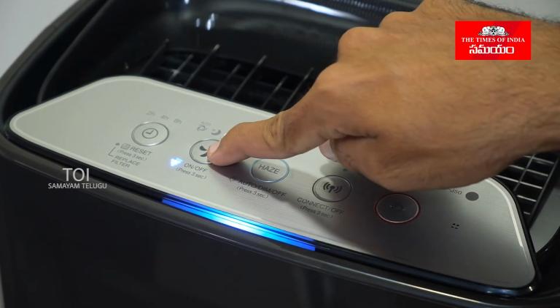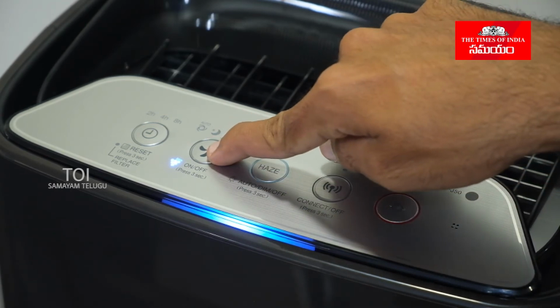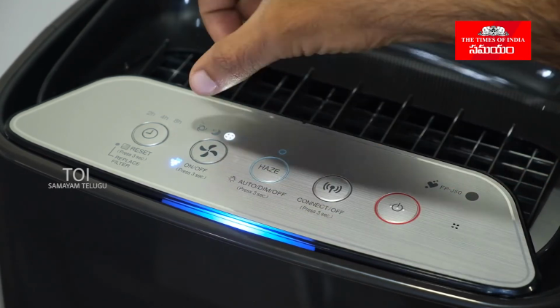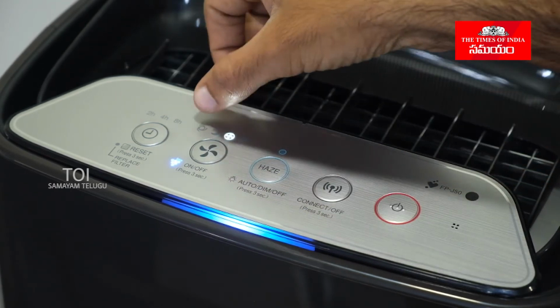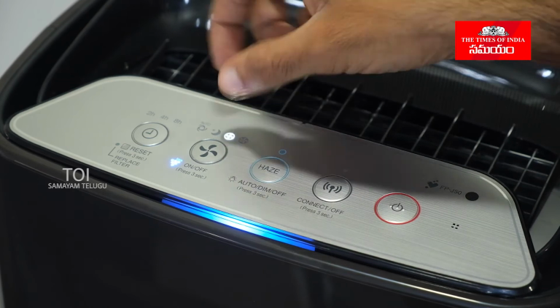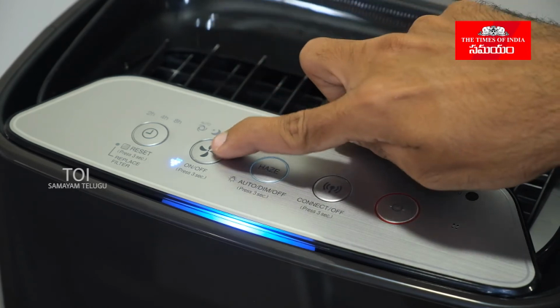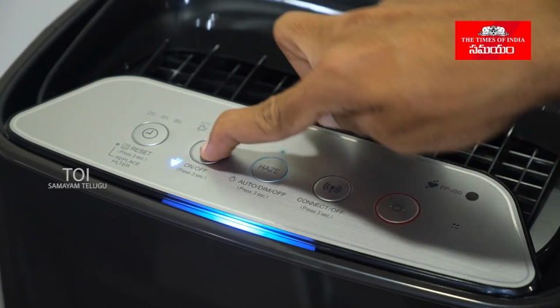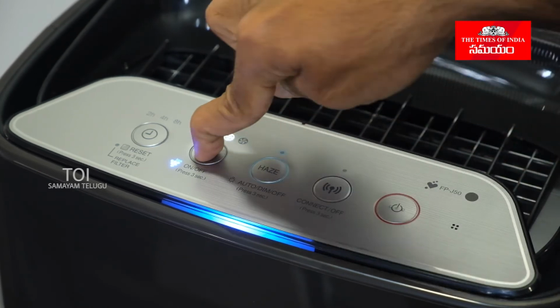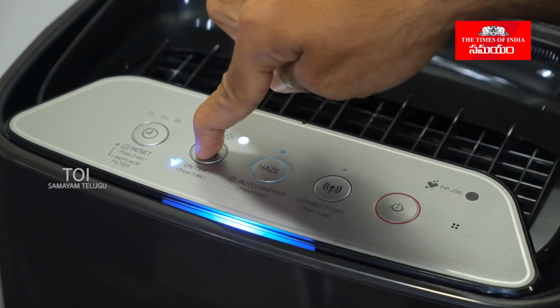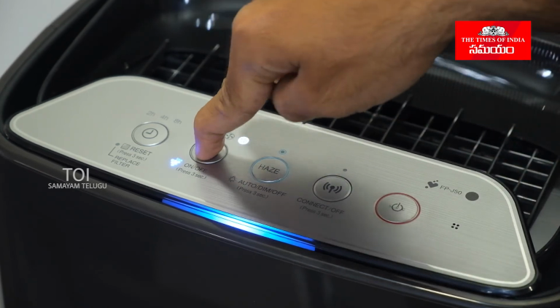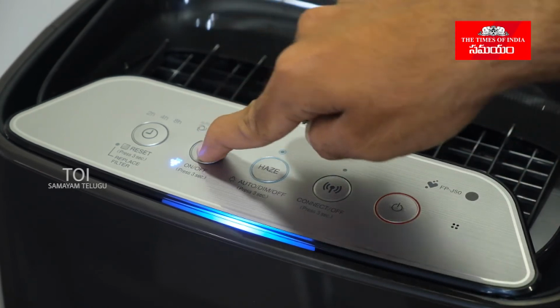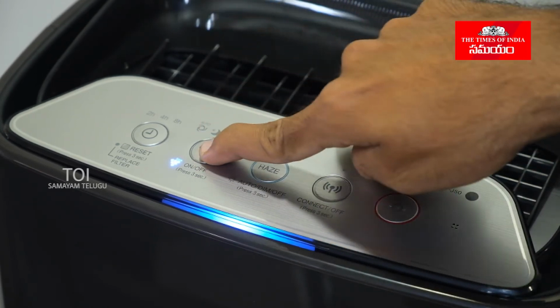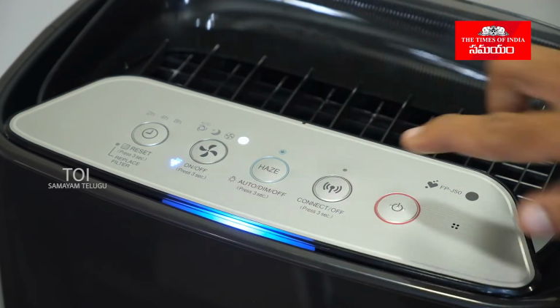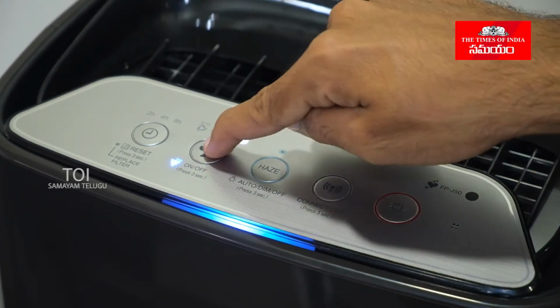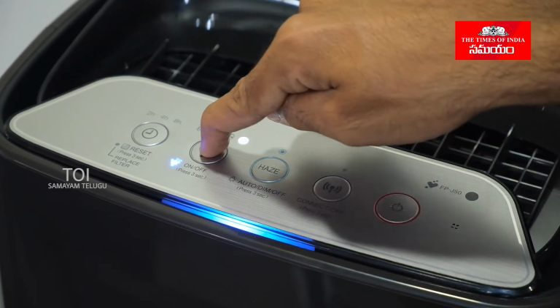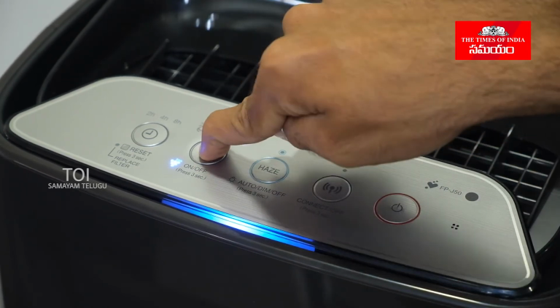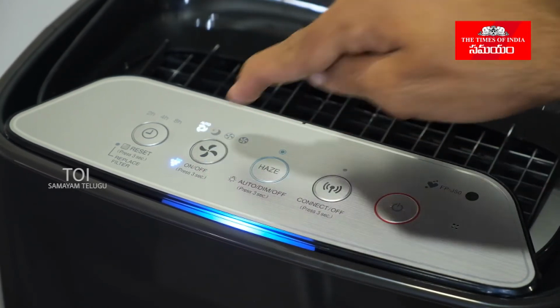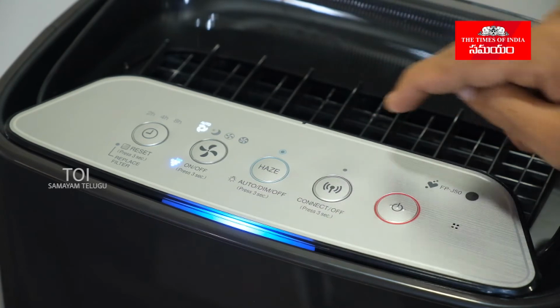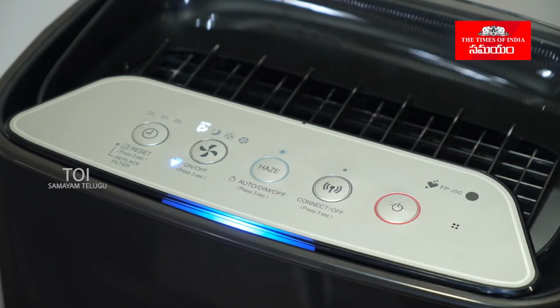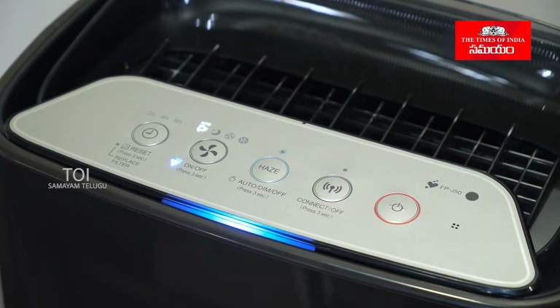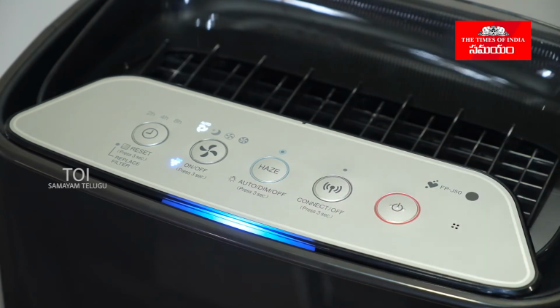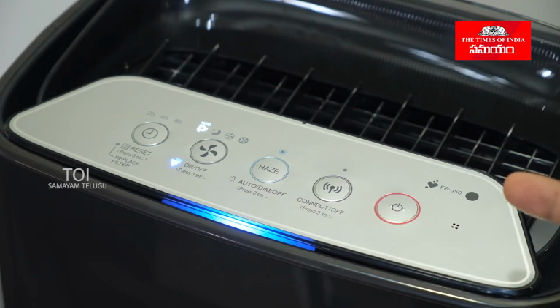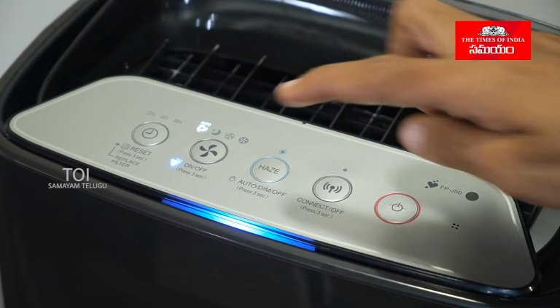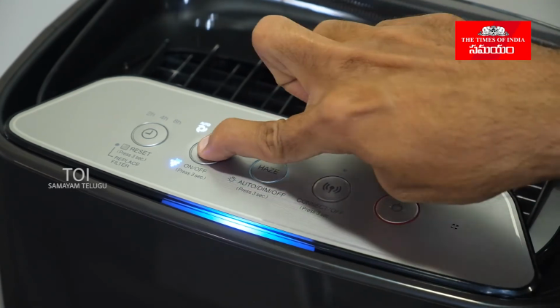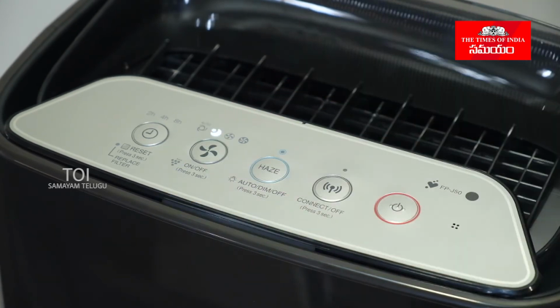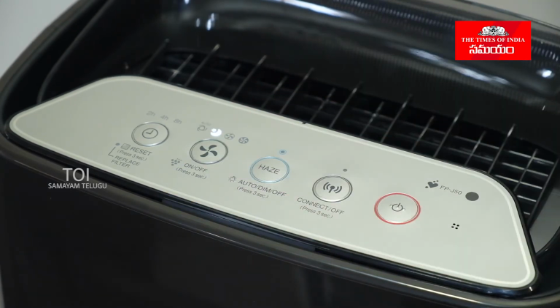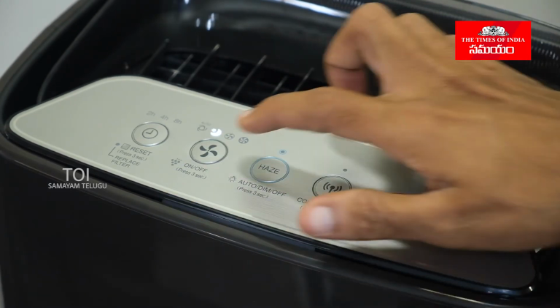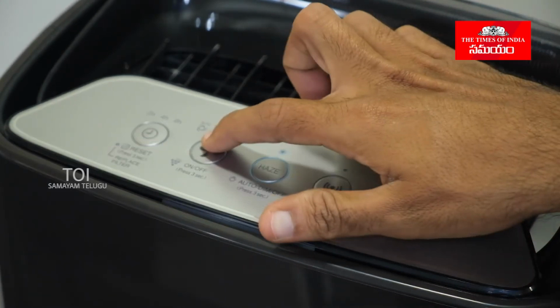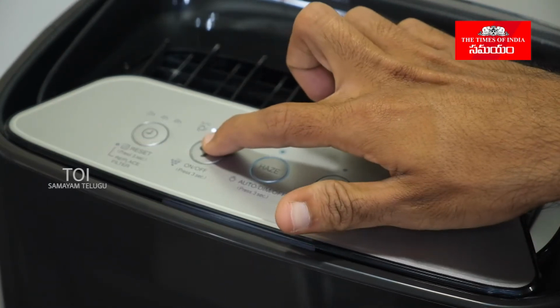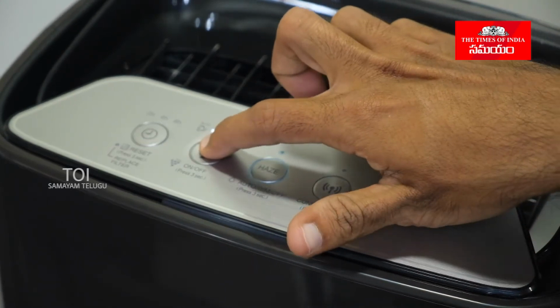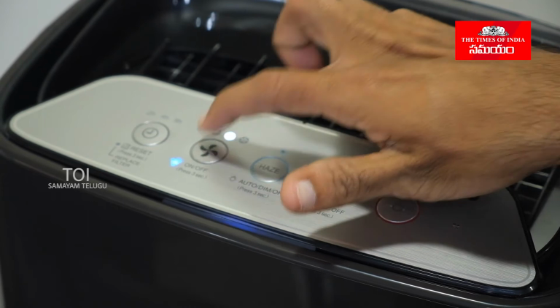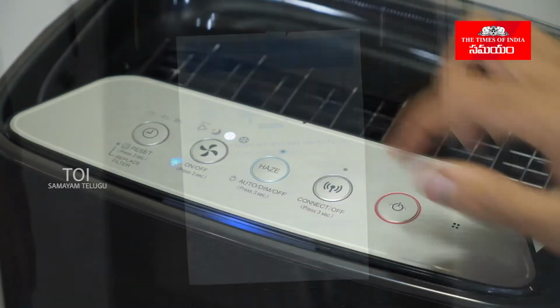We have to change the modes. Let's take a look at the modes. If you want to change the modes, you can see the available modes in the A mode.